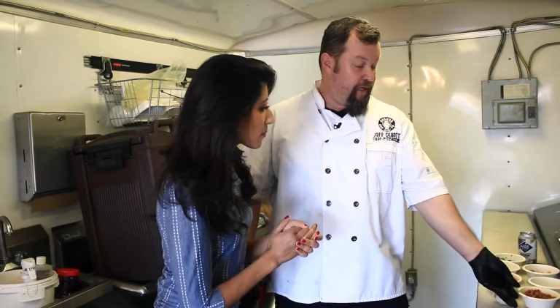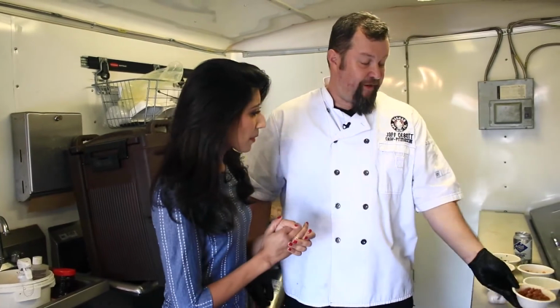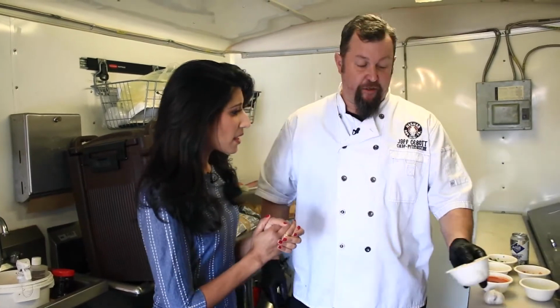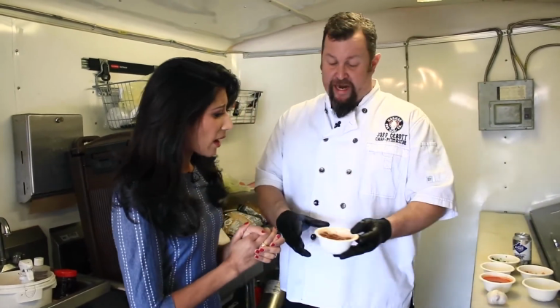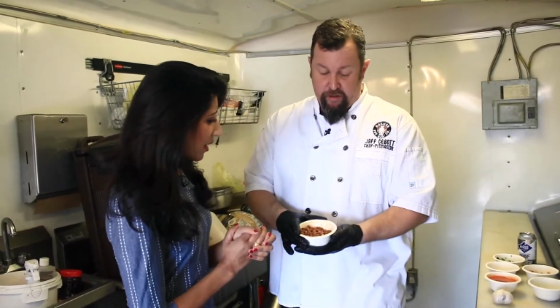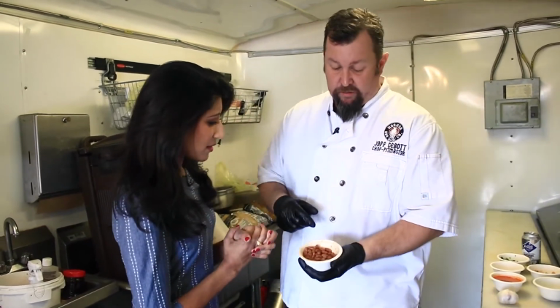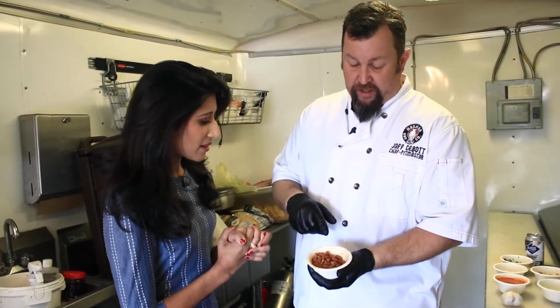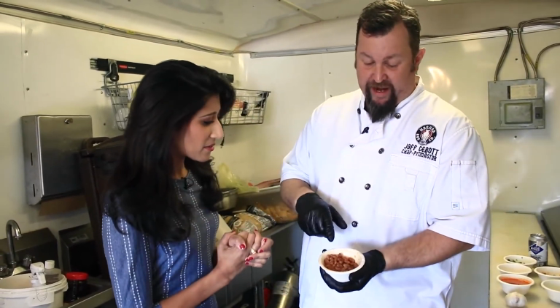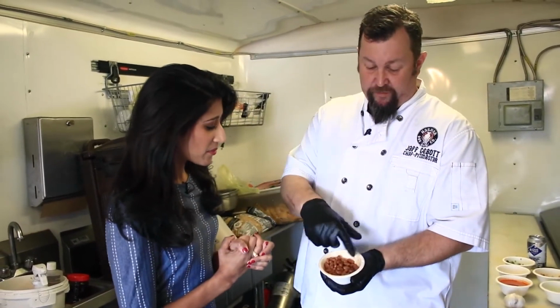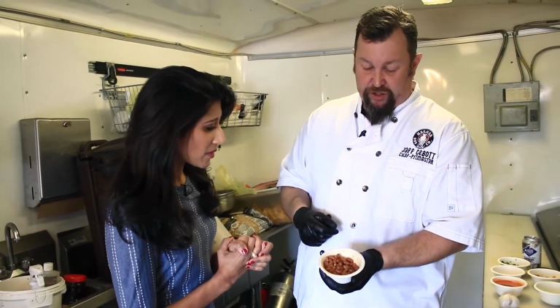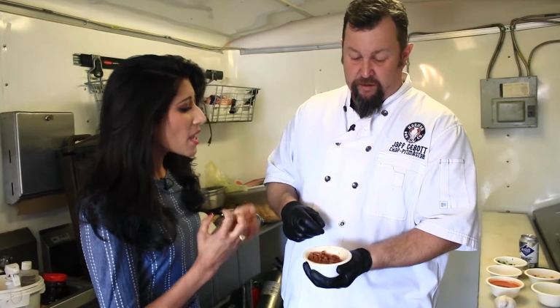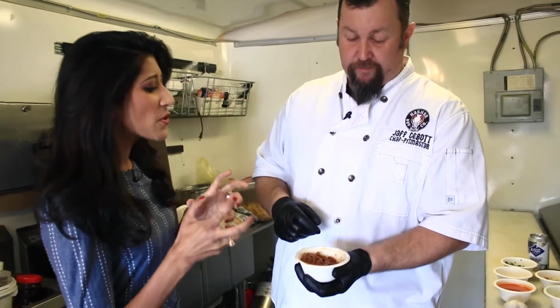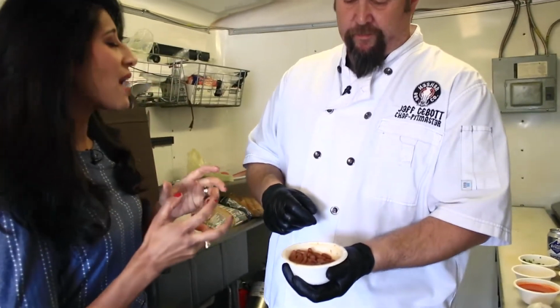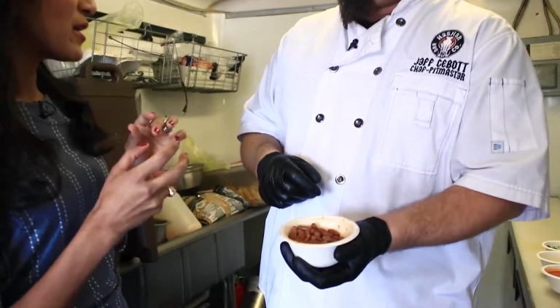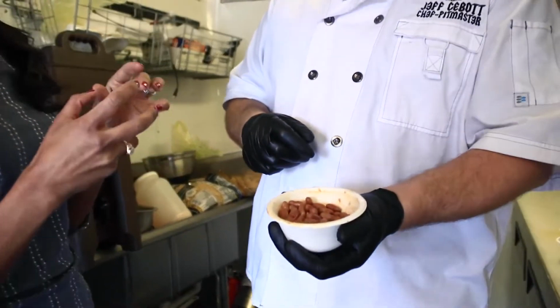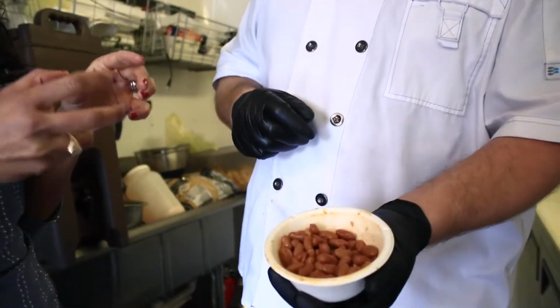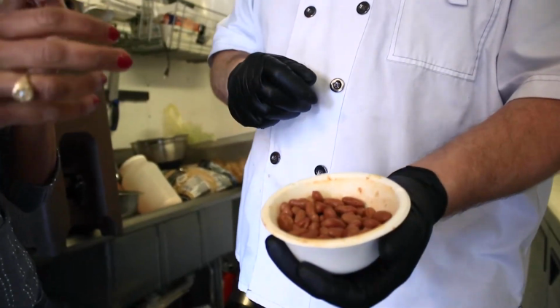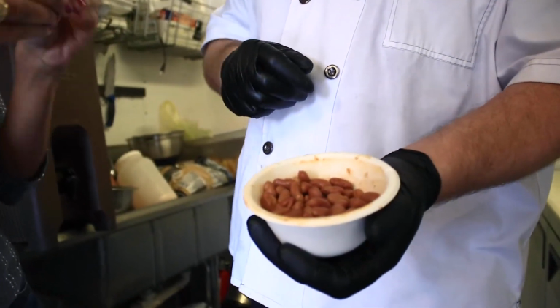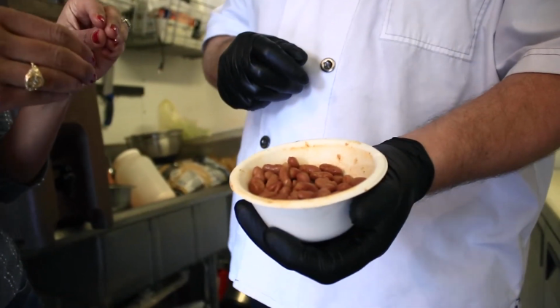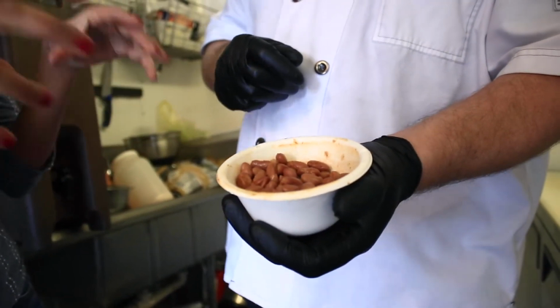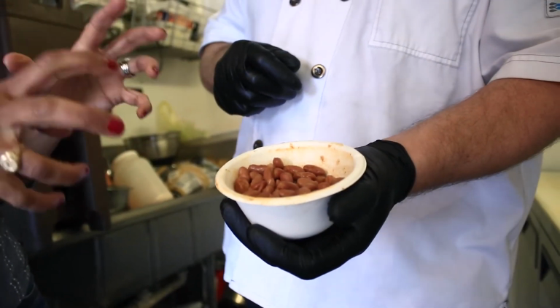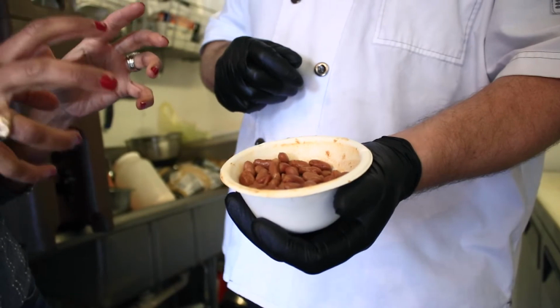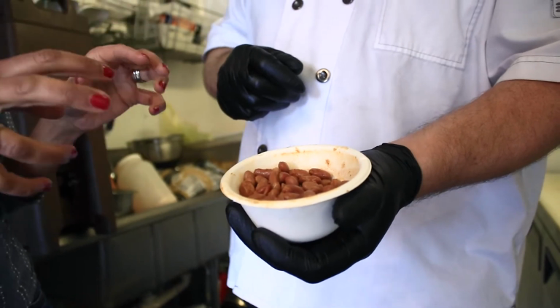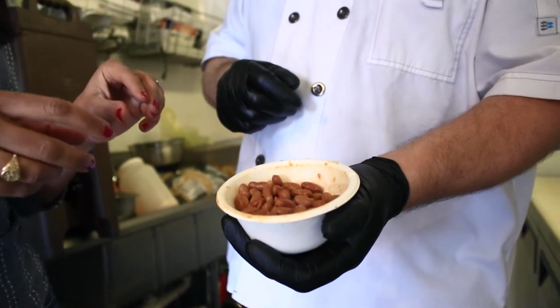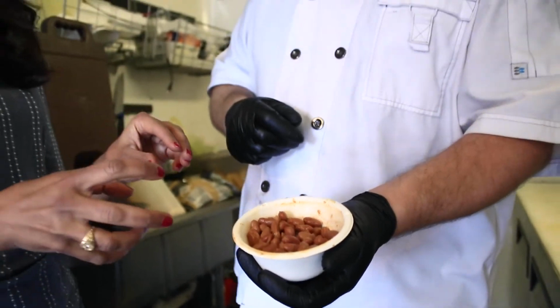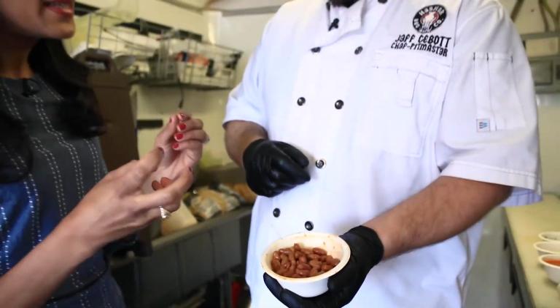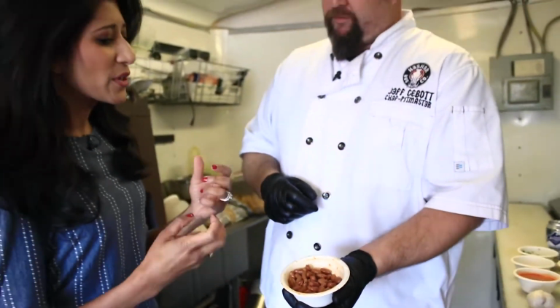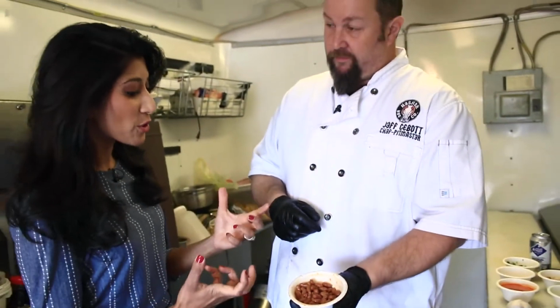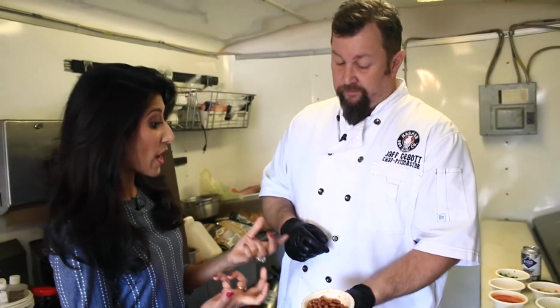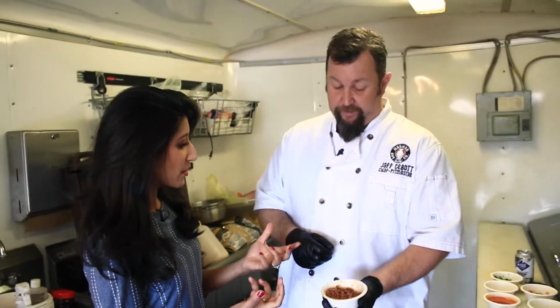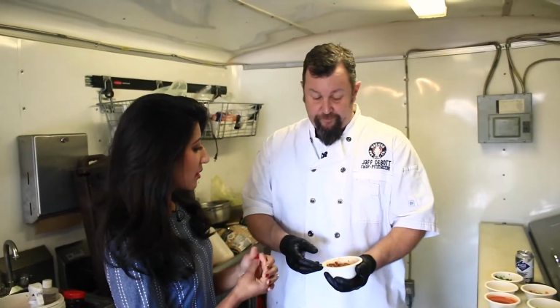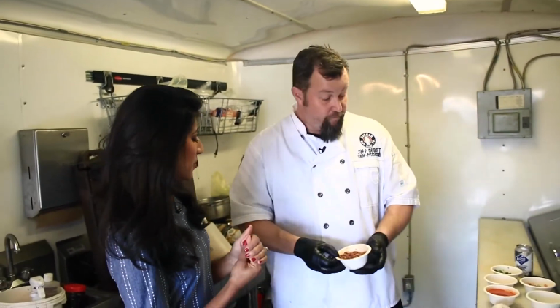This is the finished product. An hour to an hour and a half, this is what you get. Pintos already have such a great color, and adding that stout just enriches the flavor. Take a look at that — it's just deeper, it's richer, it's brighter.